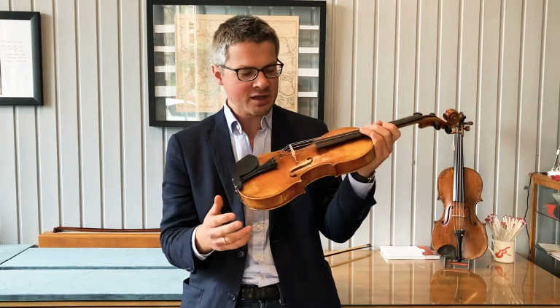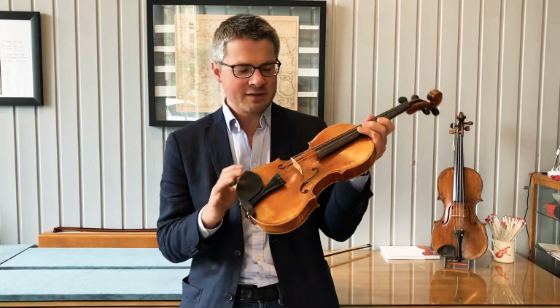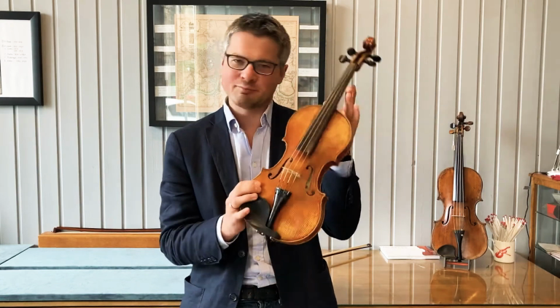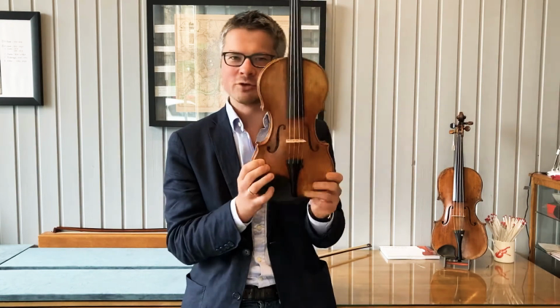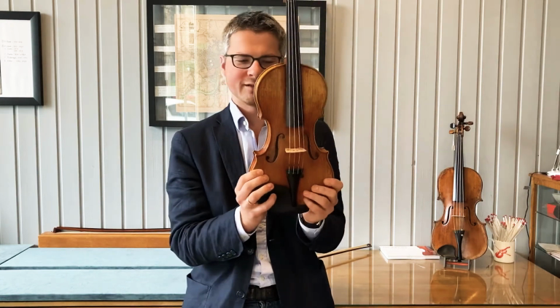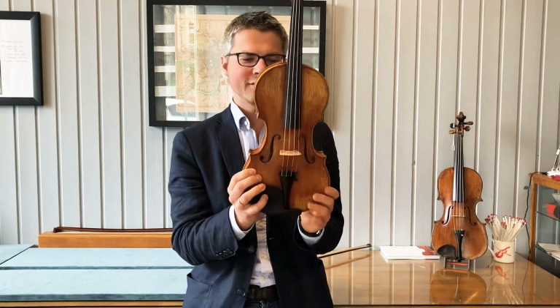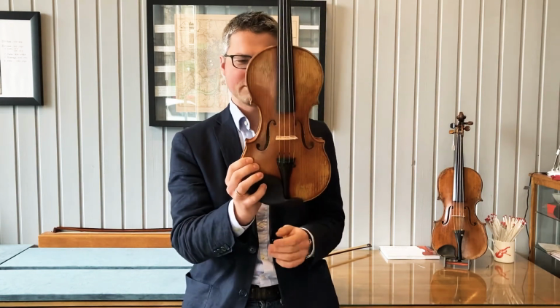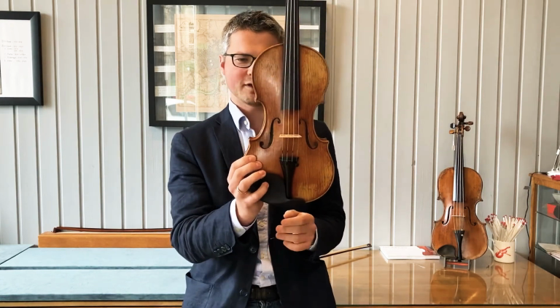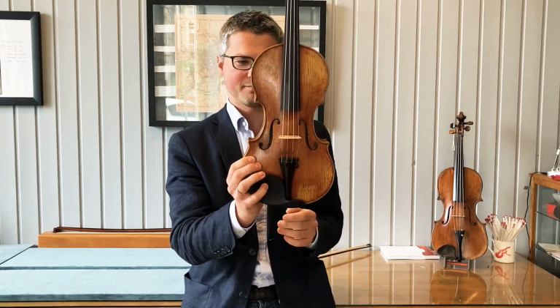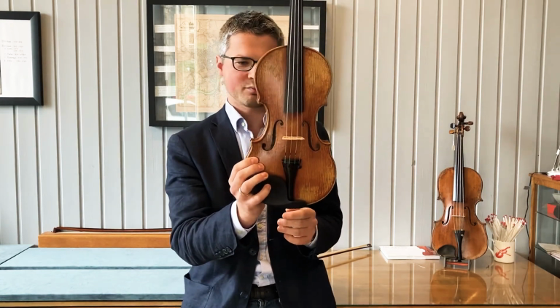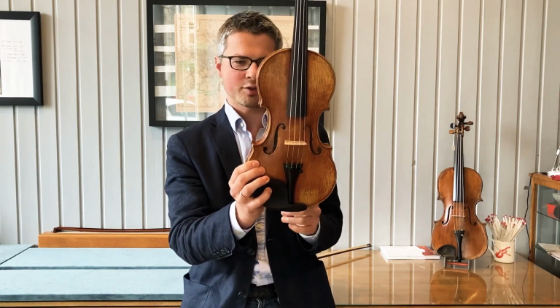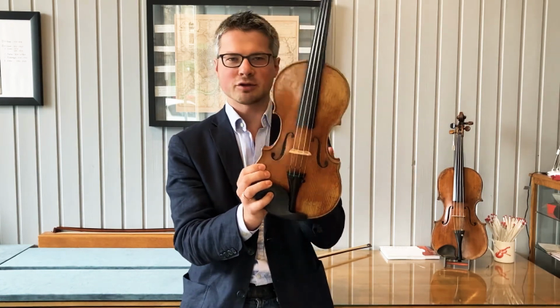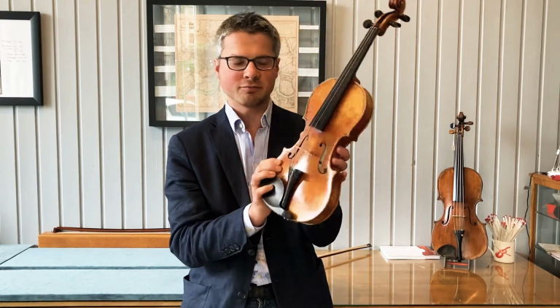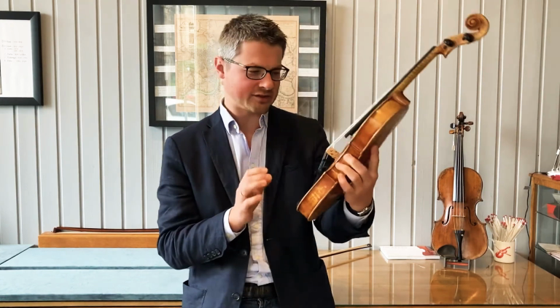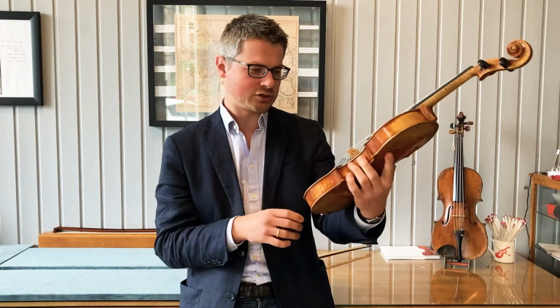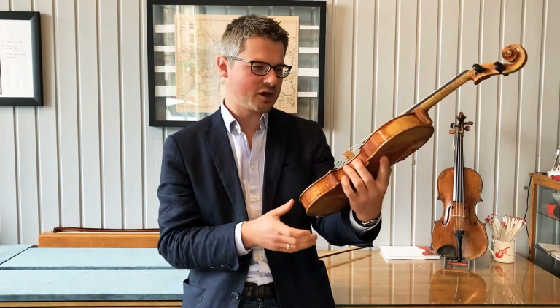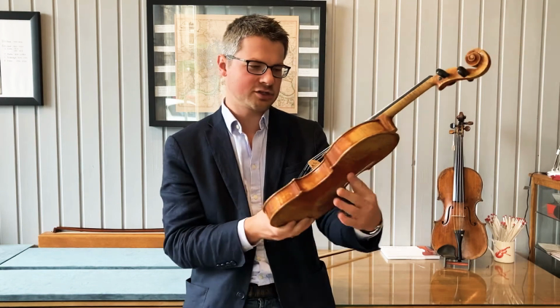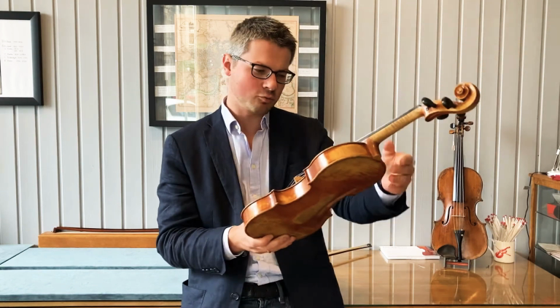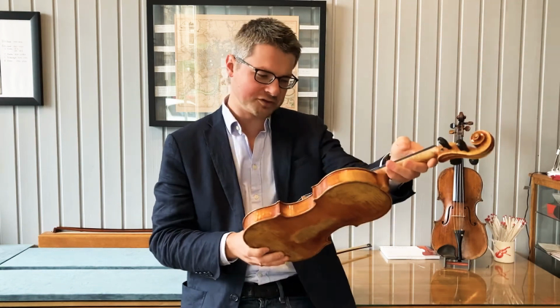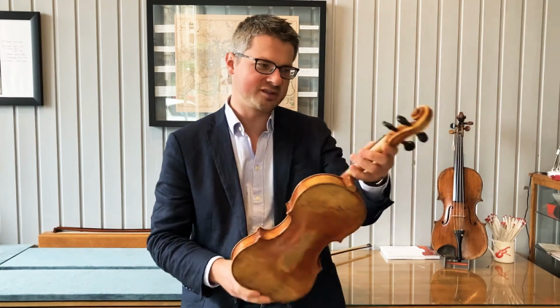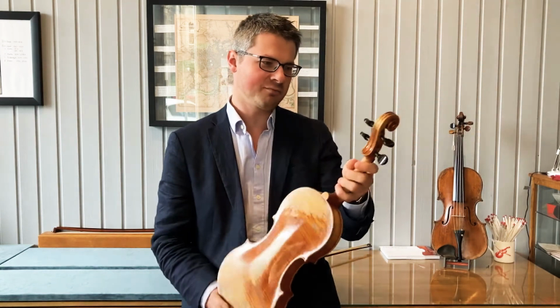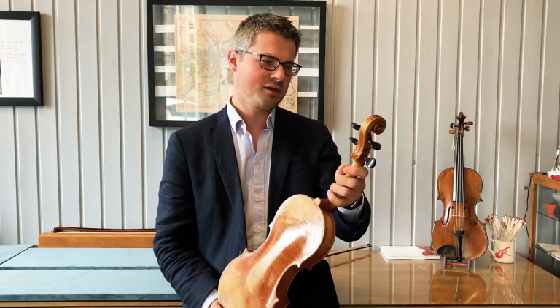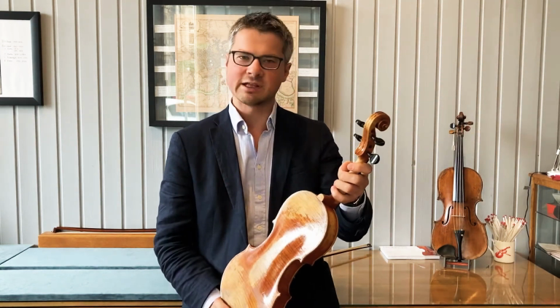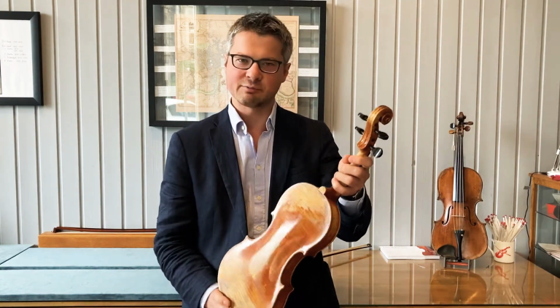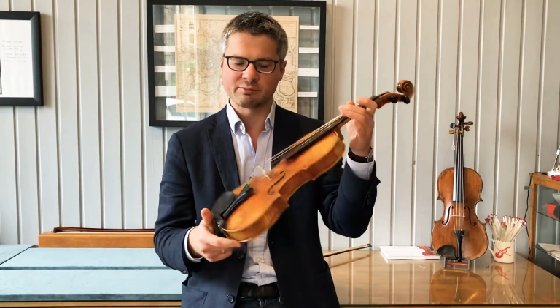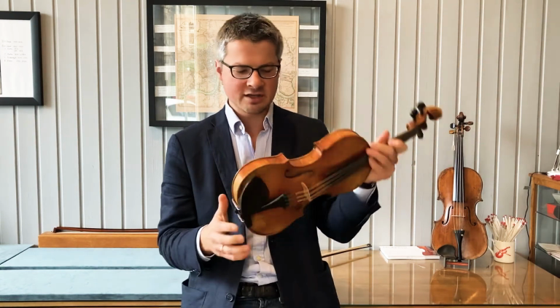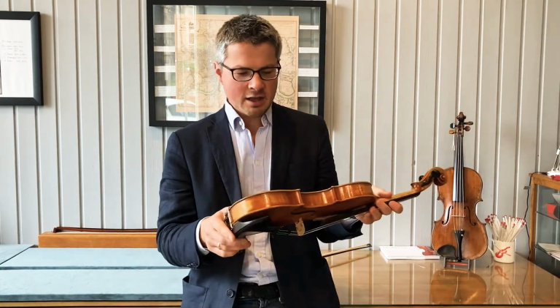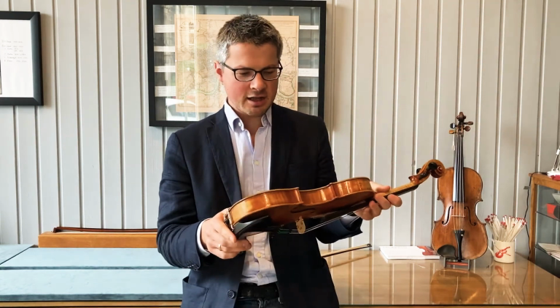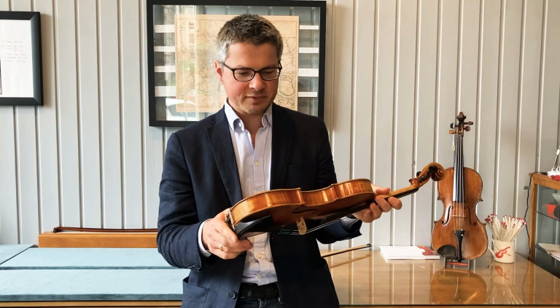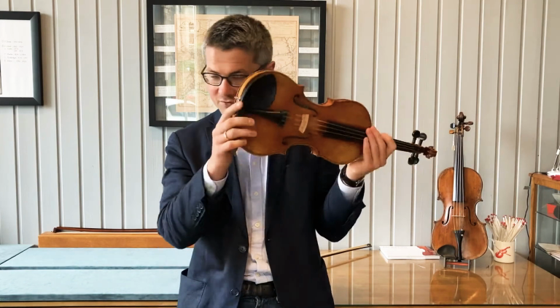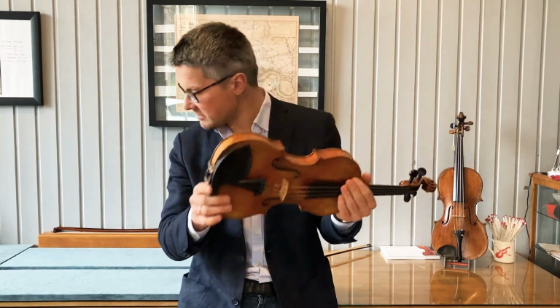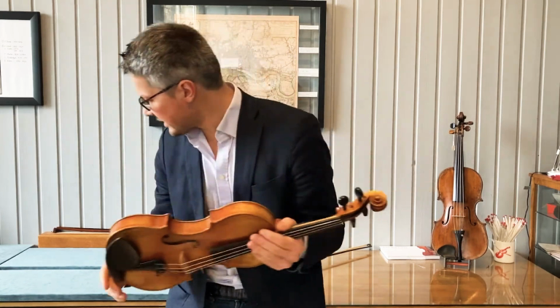This is a beautiful violin — really beautiful — both in model, execution, varnish, and choice of wood. It's really, really brilliant. And here's how it sounds.